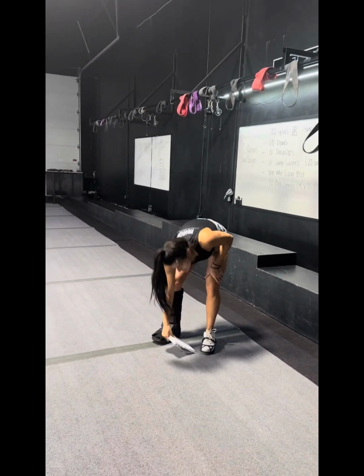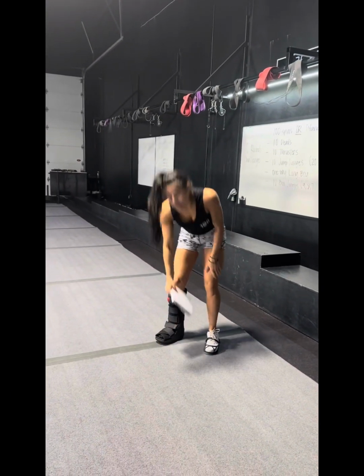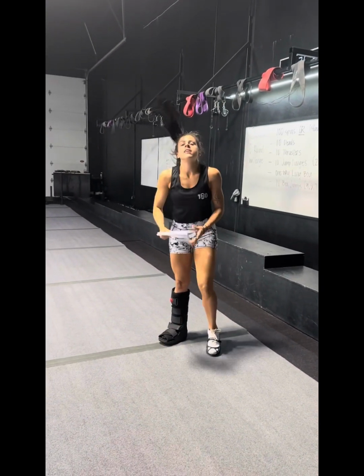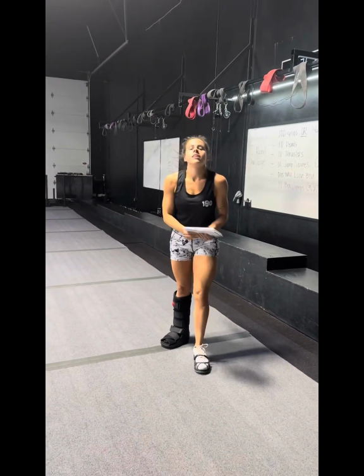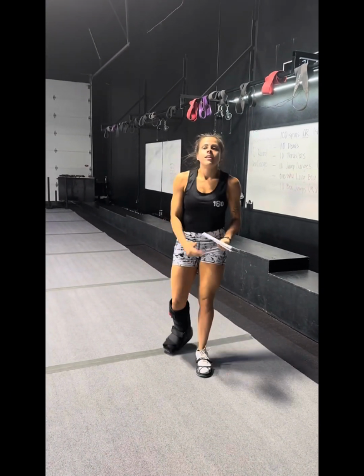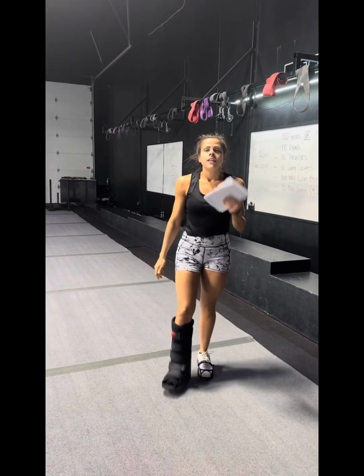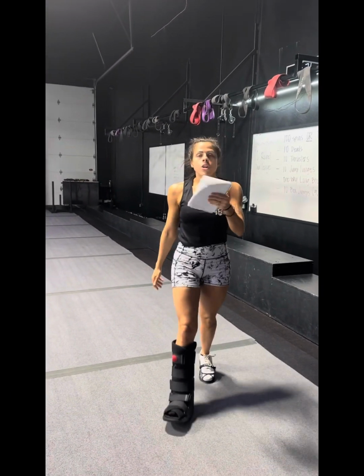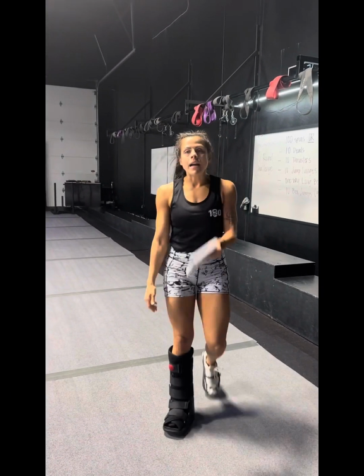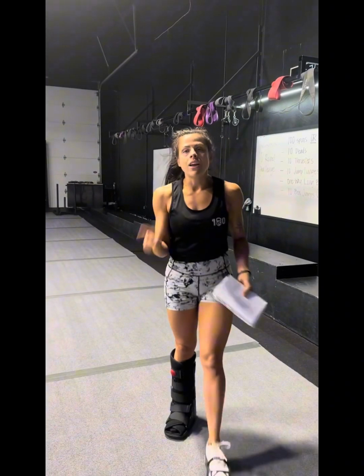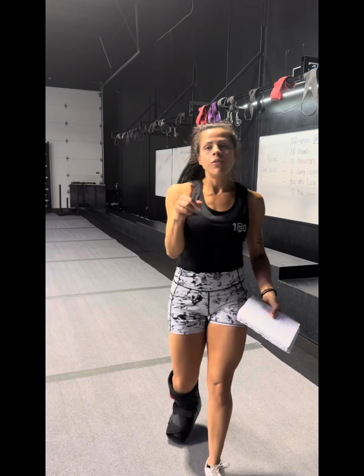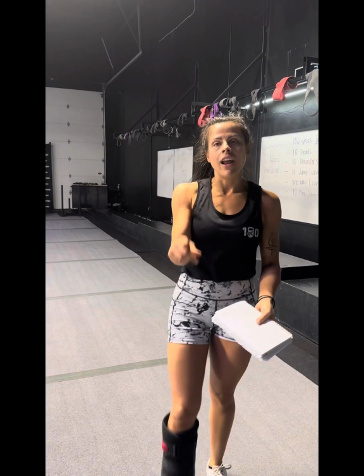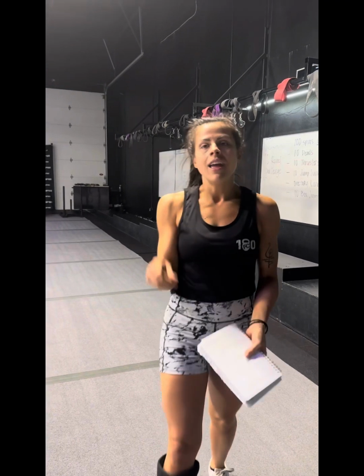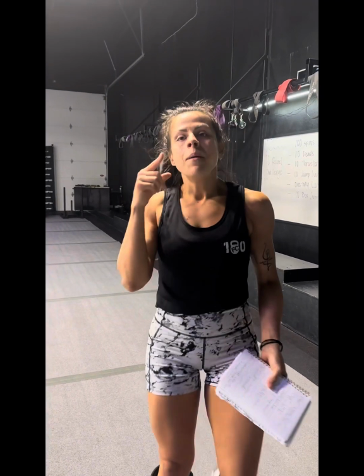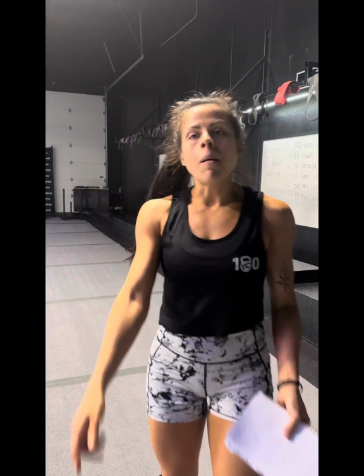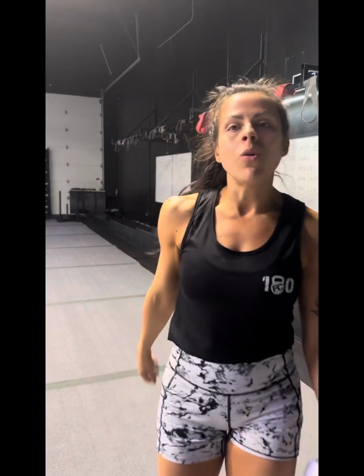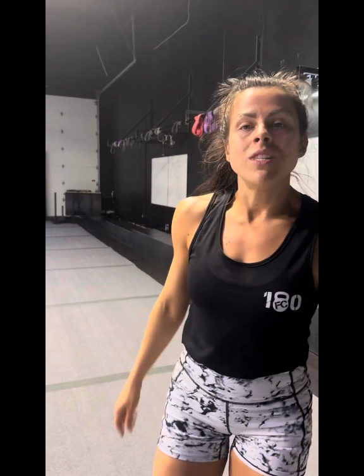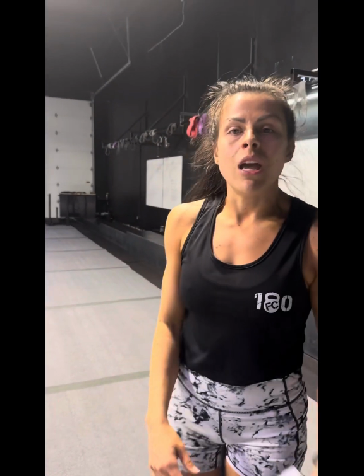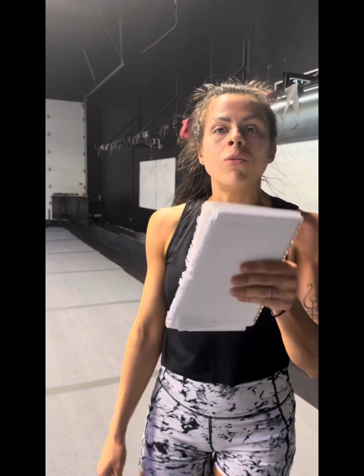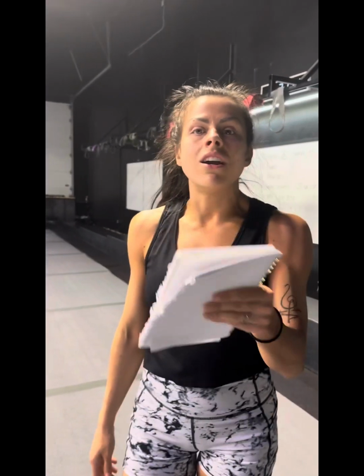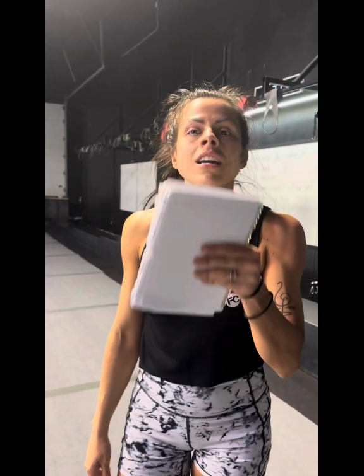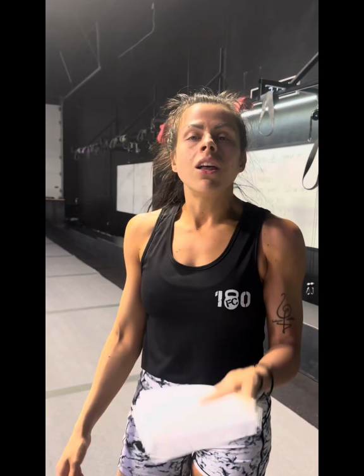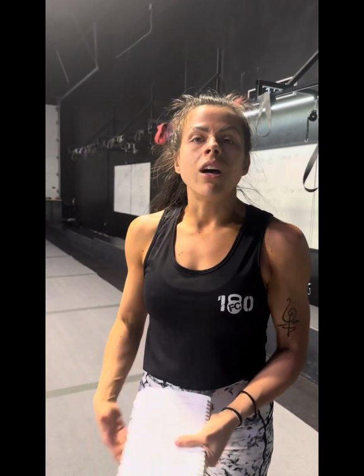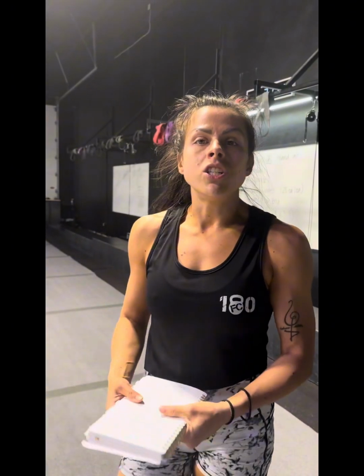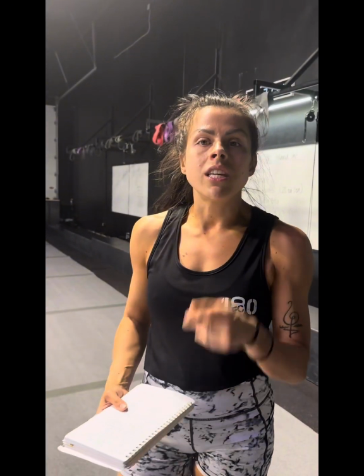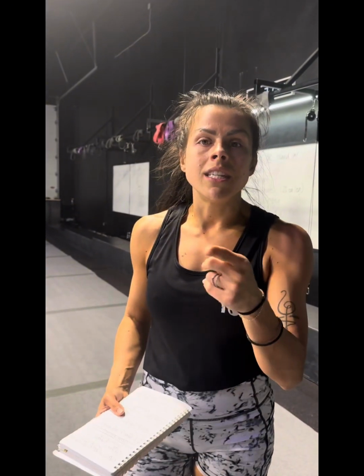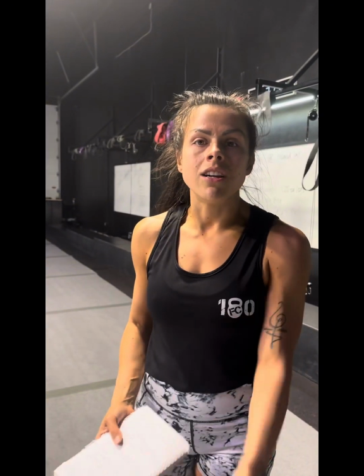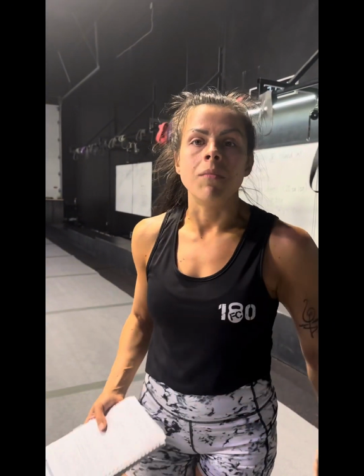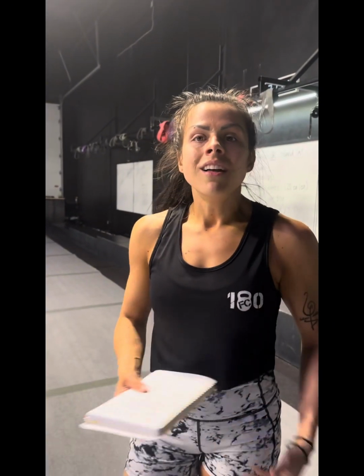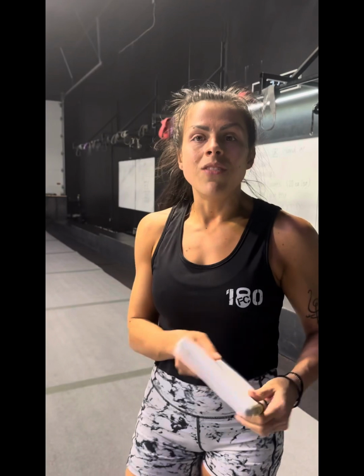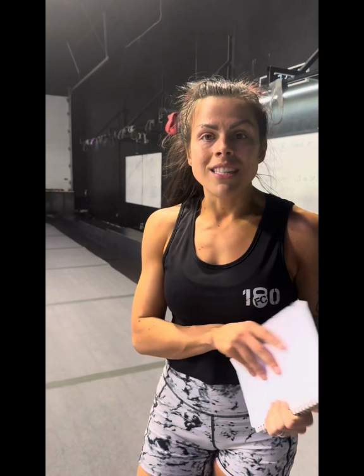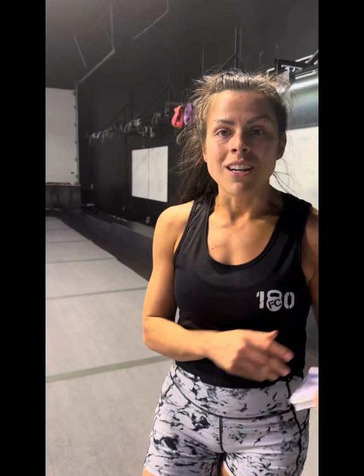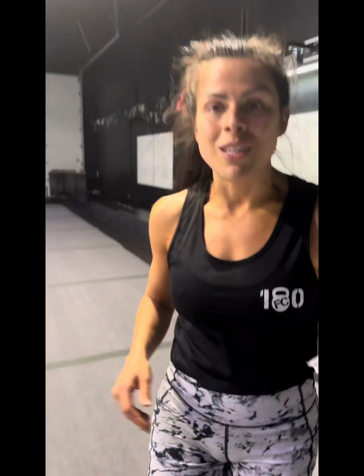And that is going to be your back day for Friday. My mom recorded this video — tell her you love her, she just cleaned this entire gym. Love you guys, talk to you soon.